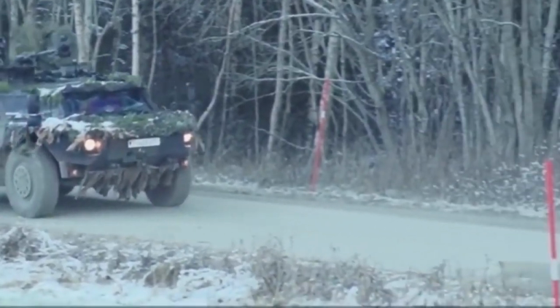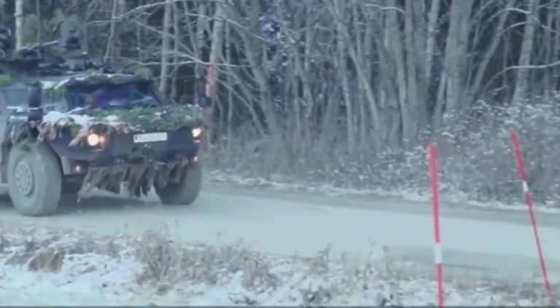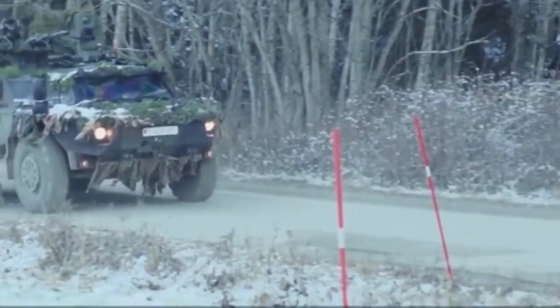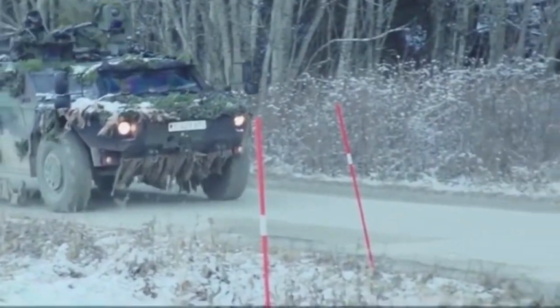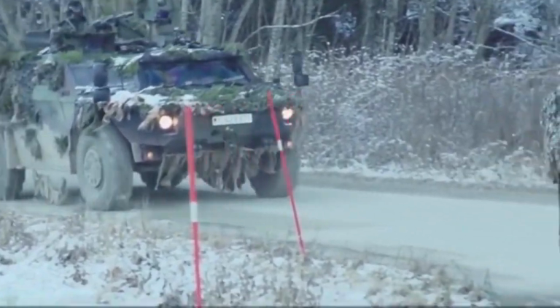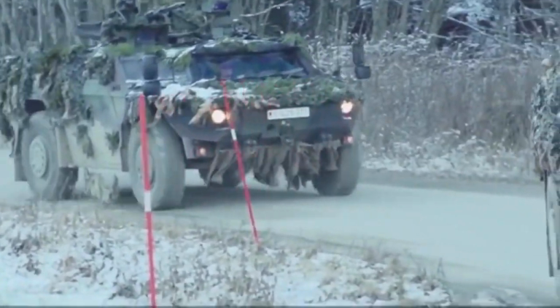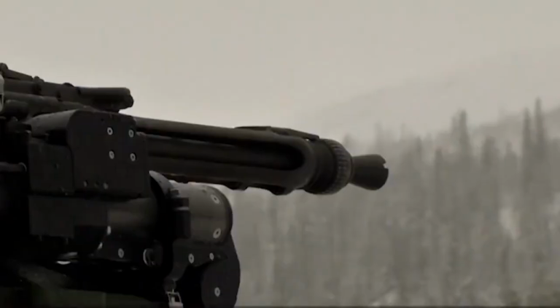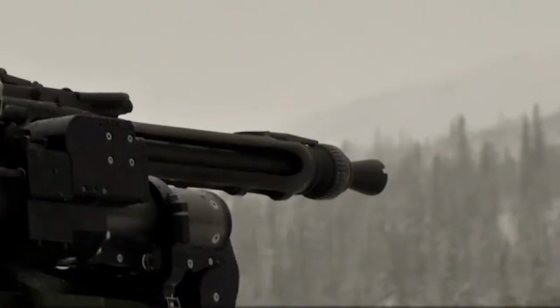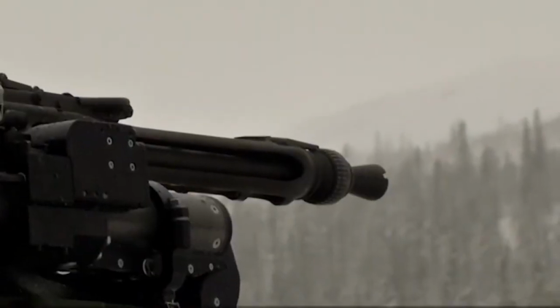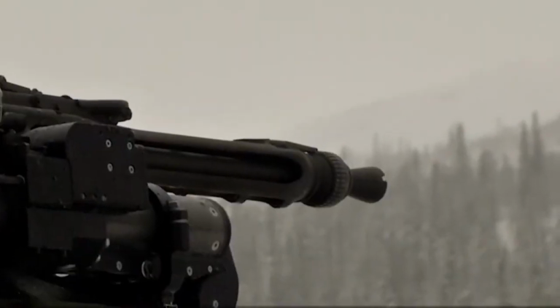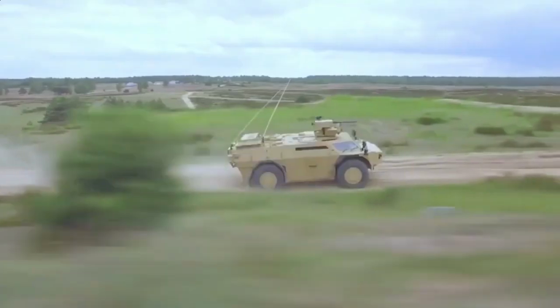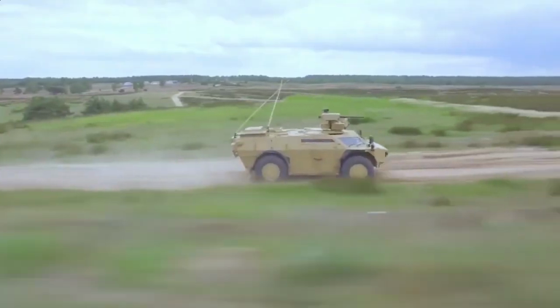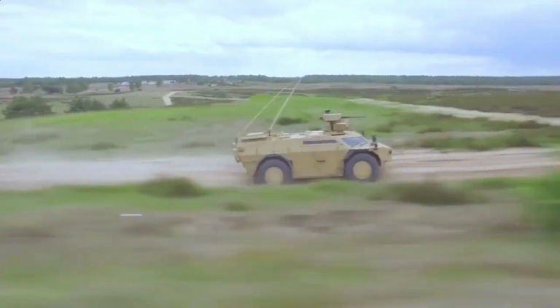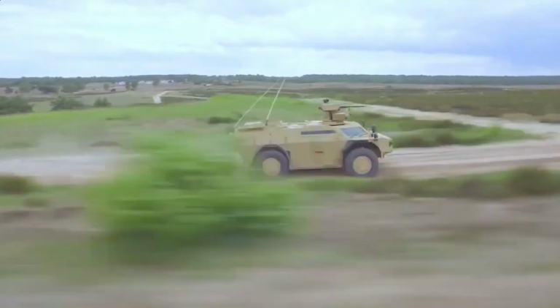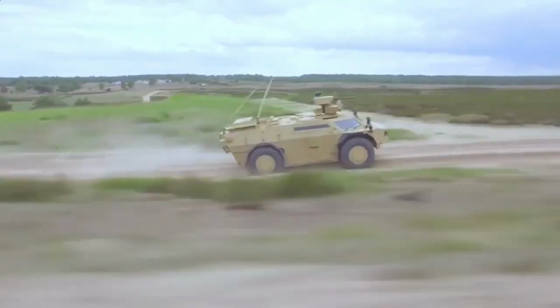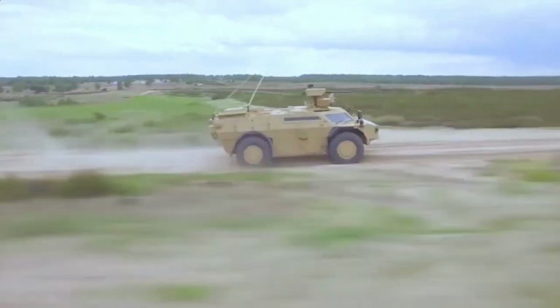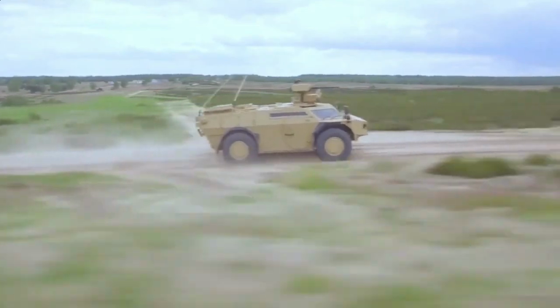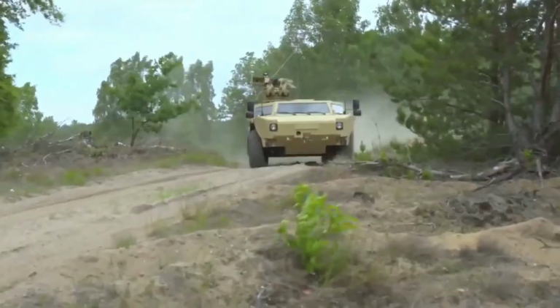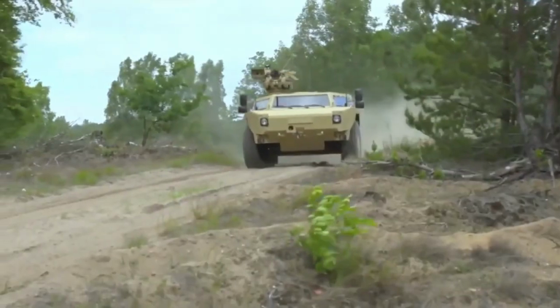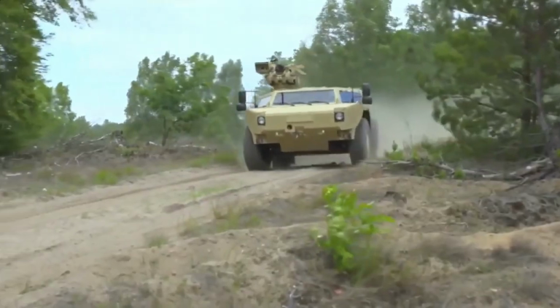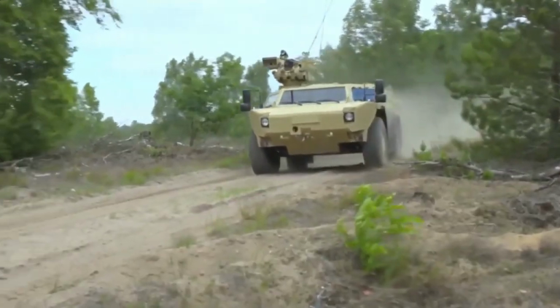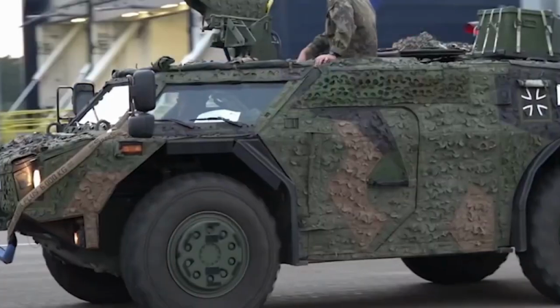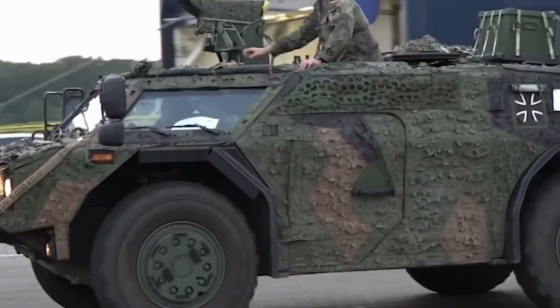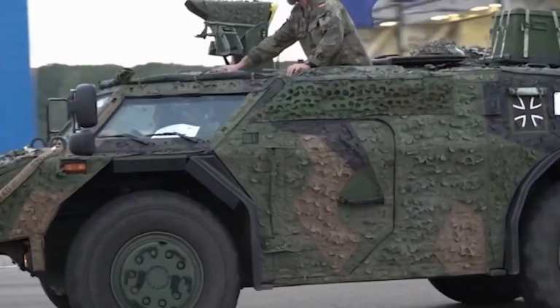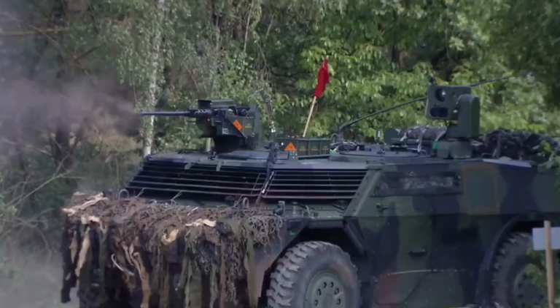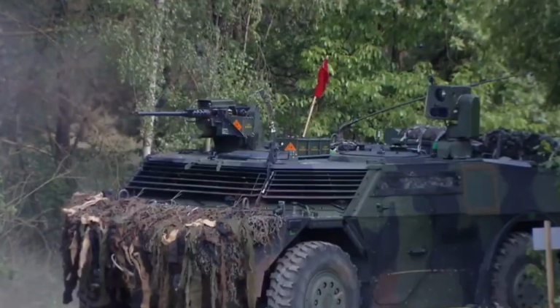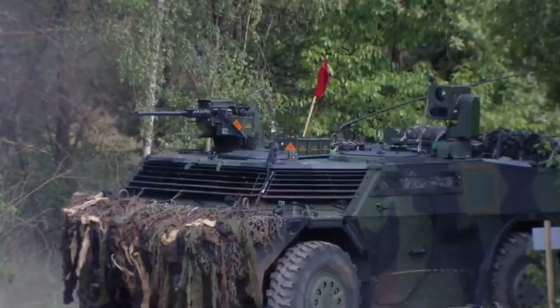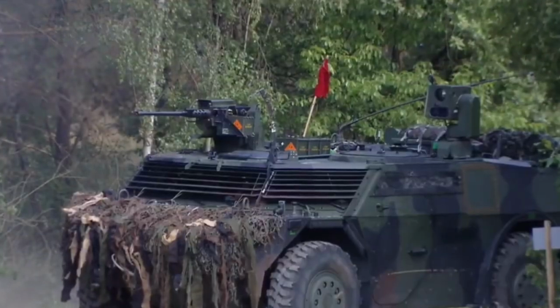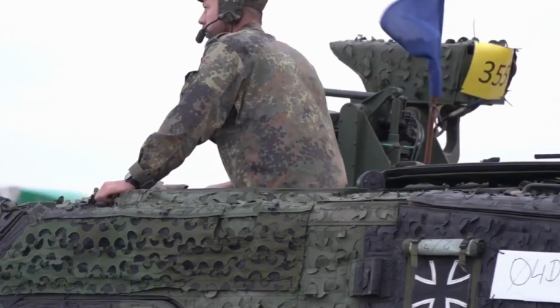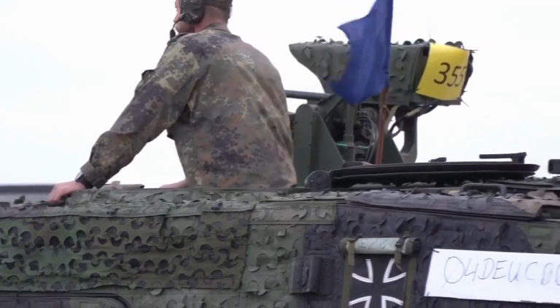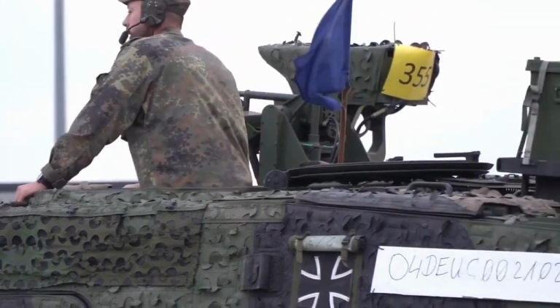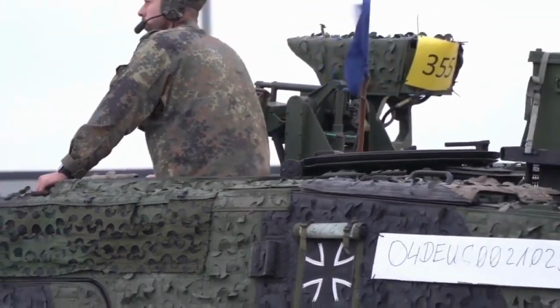Whether deployed for border surveillance or battlefield reconnaissance, the Fennec's reconnaissance capabilities make it an invaluable asset, providing essential intelligence to armed forces and aiding in their strategic decision-making.